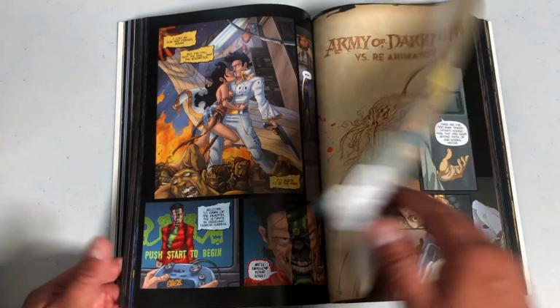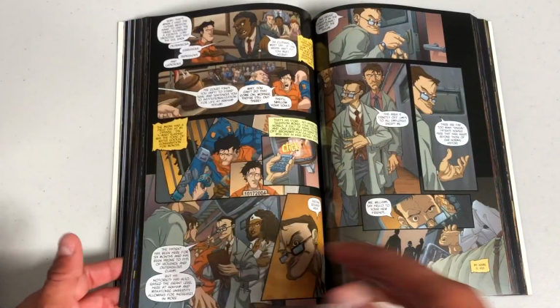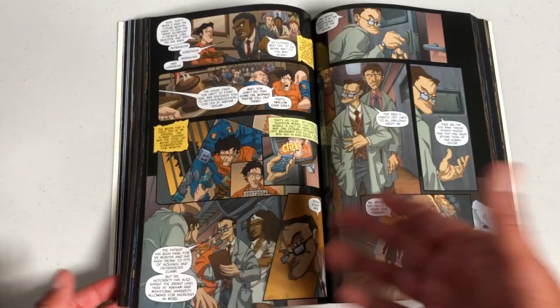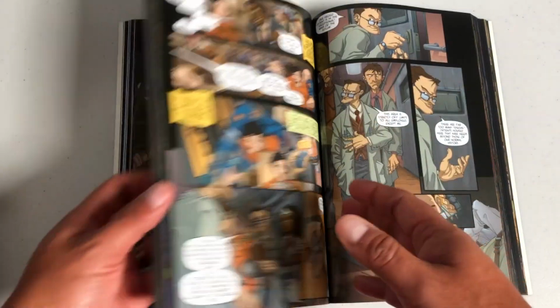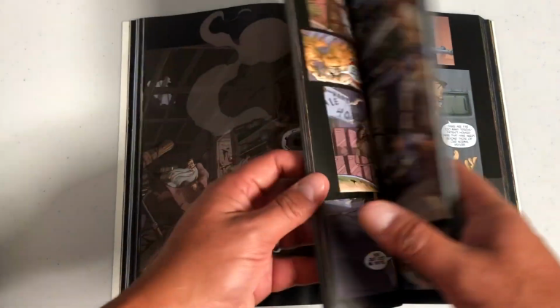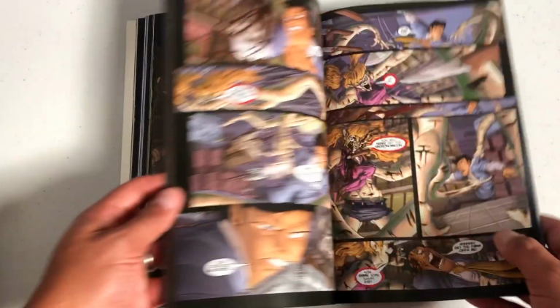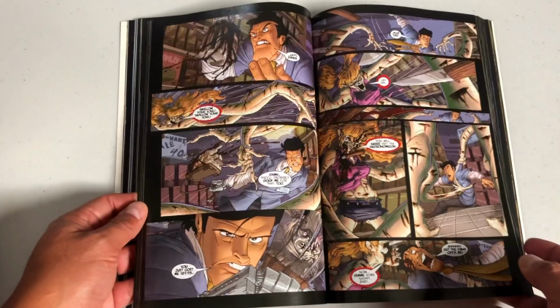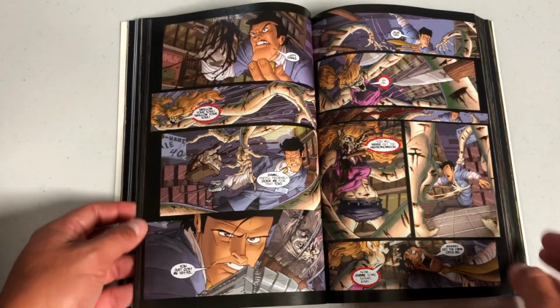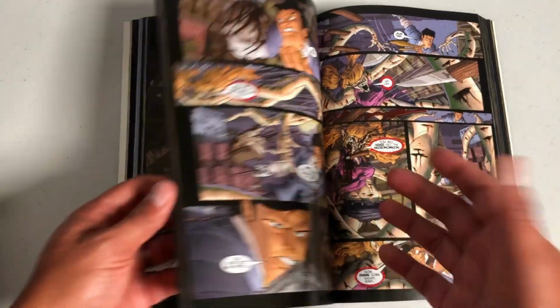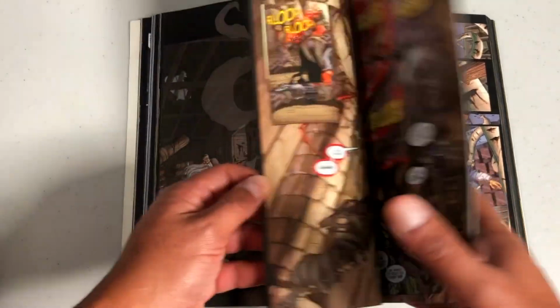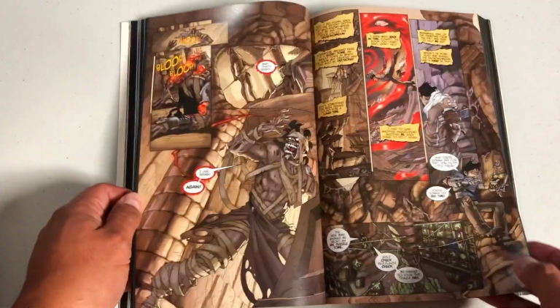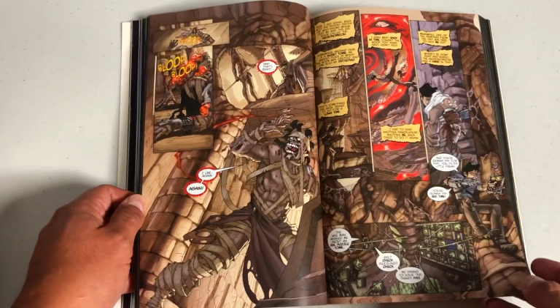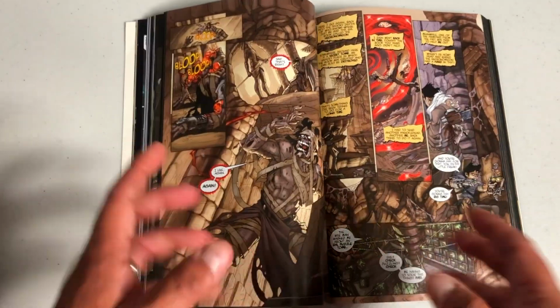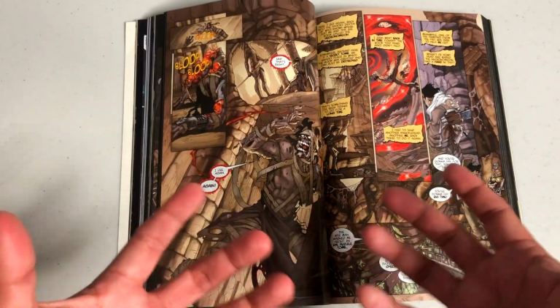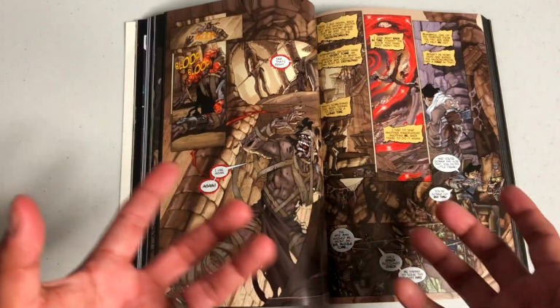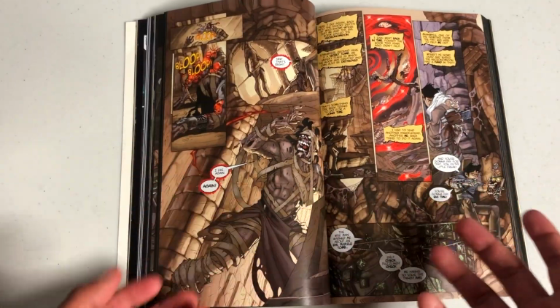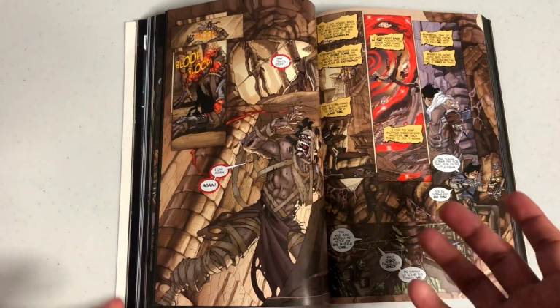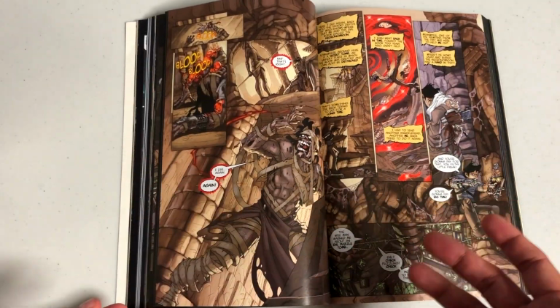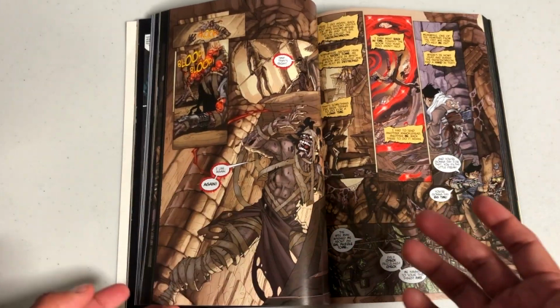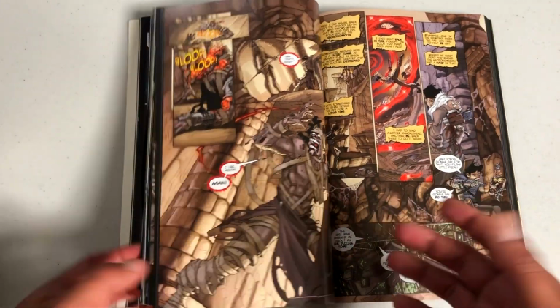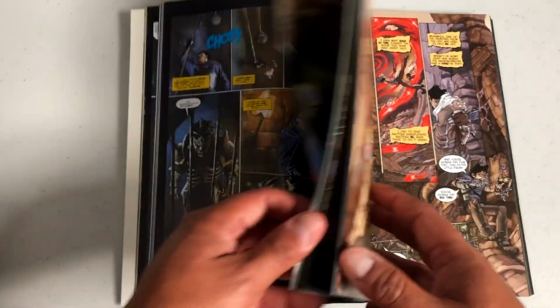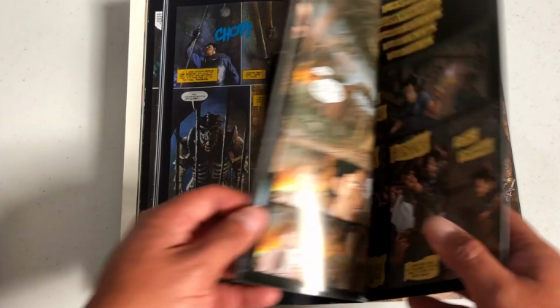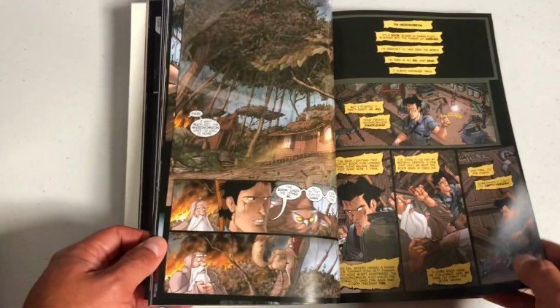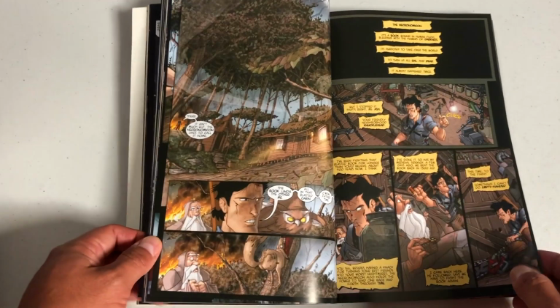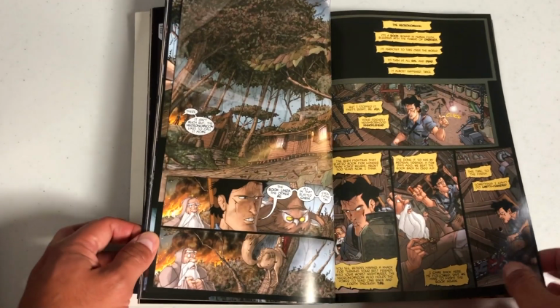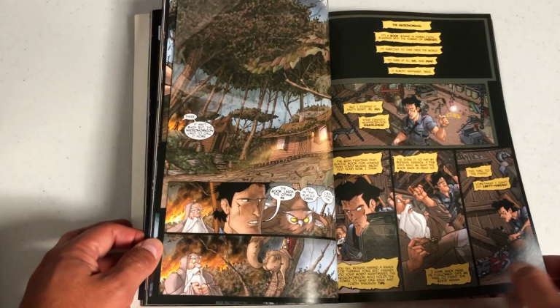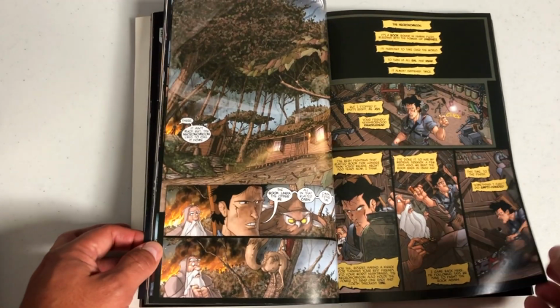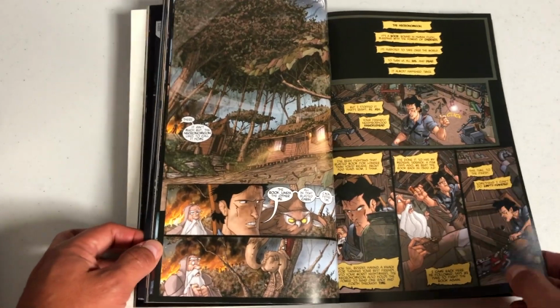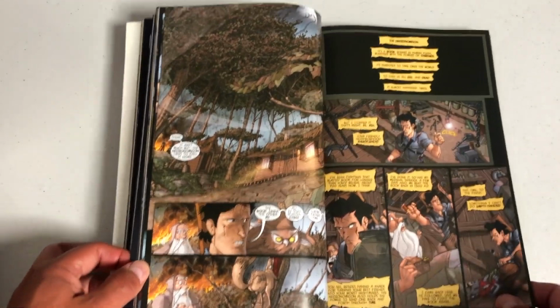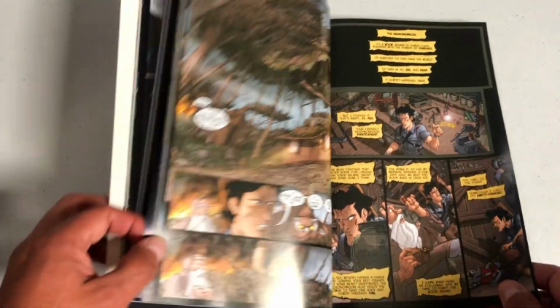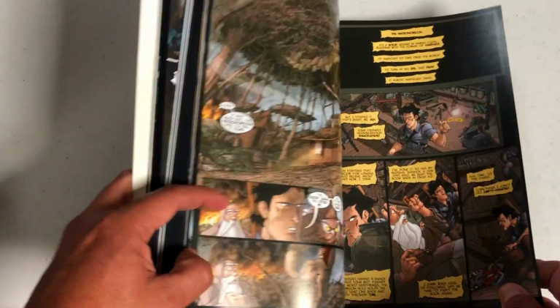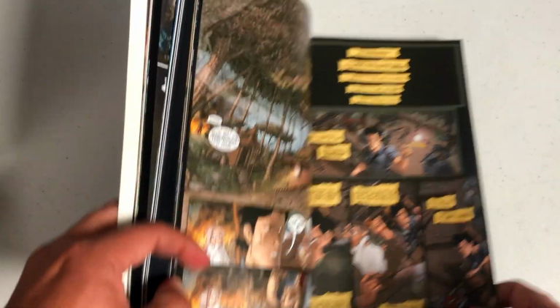Look at that early Nick Bradshaw artwork. The guy that went on to do Wolverine and the X-Men had a very Arthur Adams style to his art when he was doing that, but it looks a lot different here. Let's move on to Volume 2.